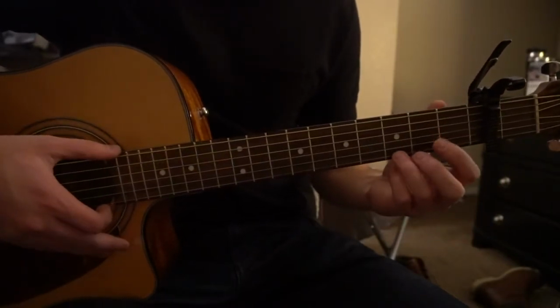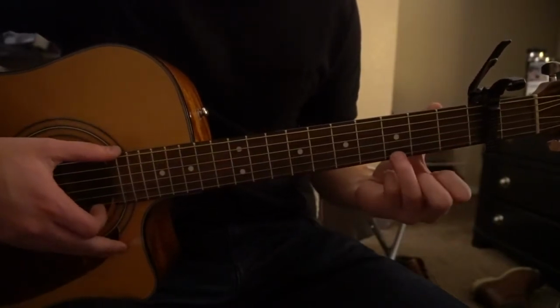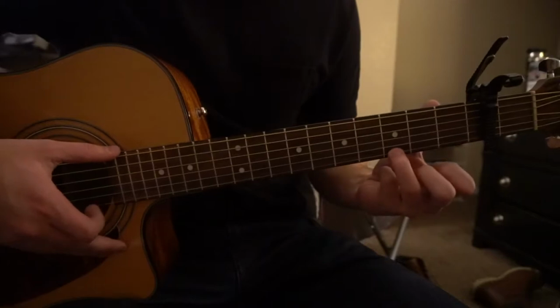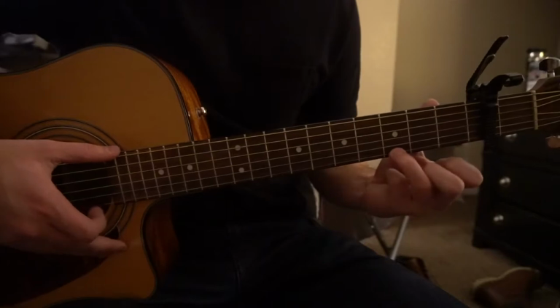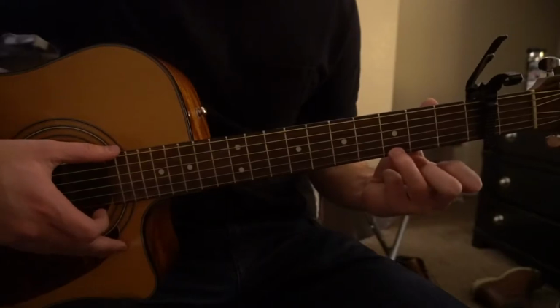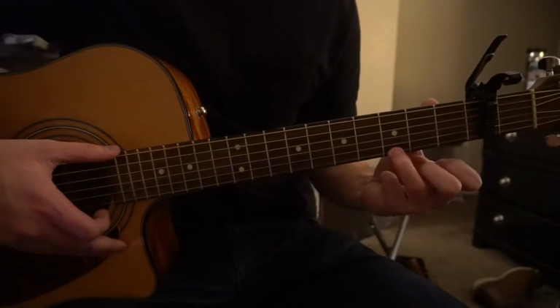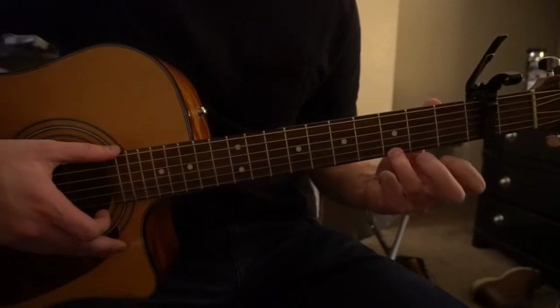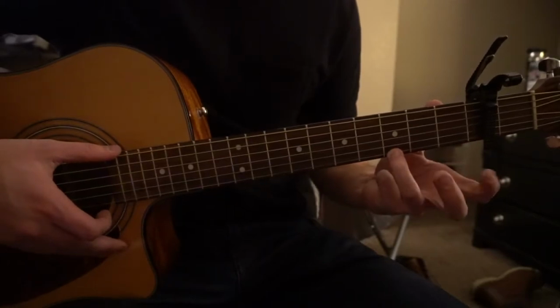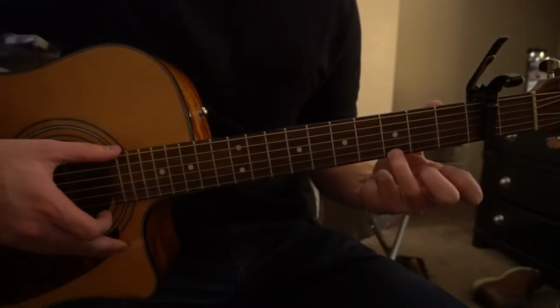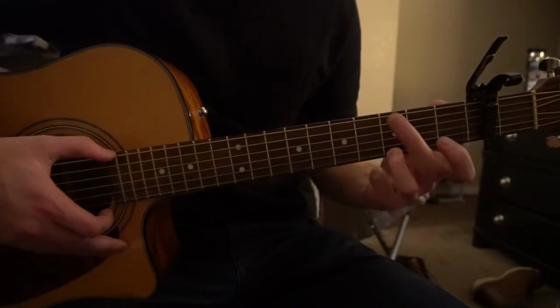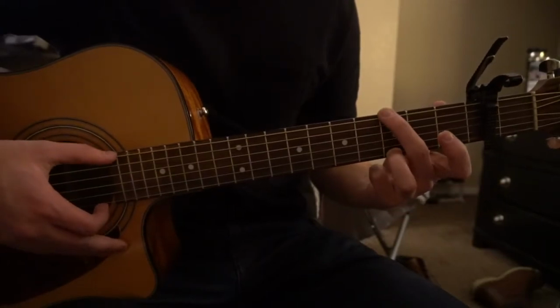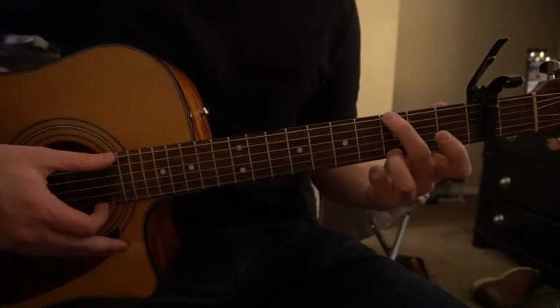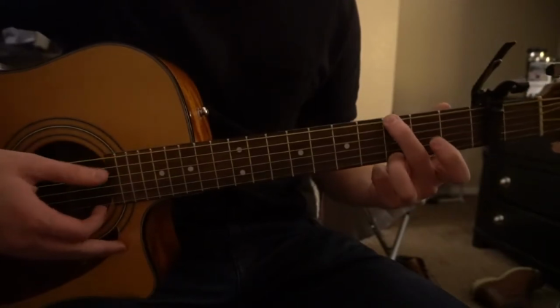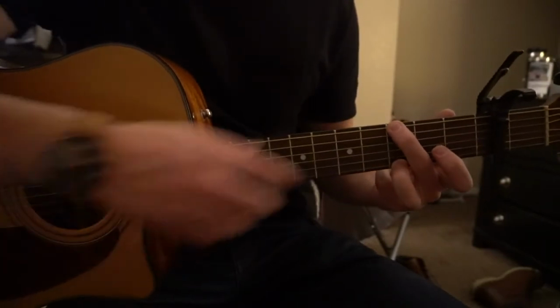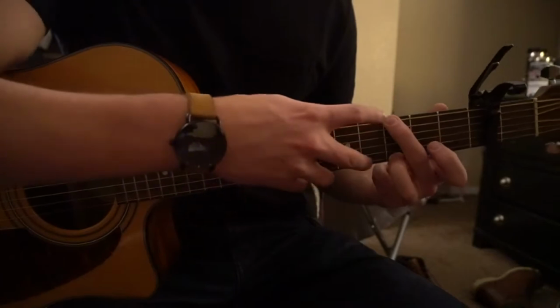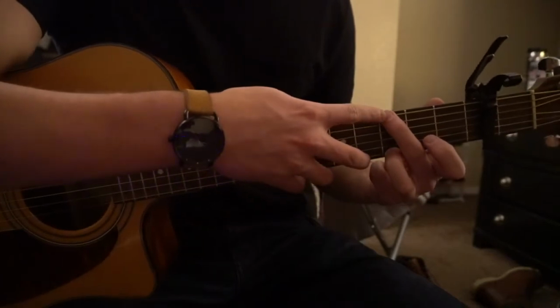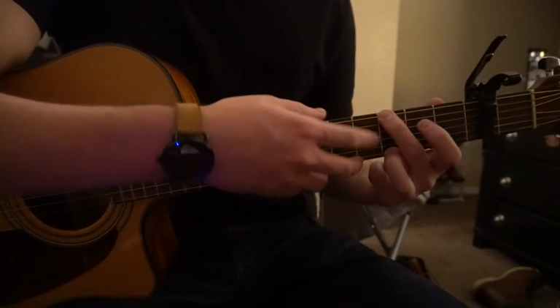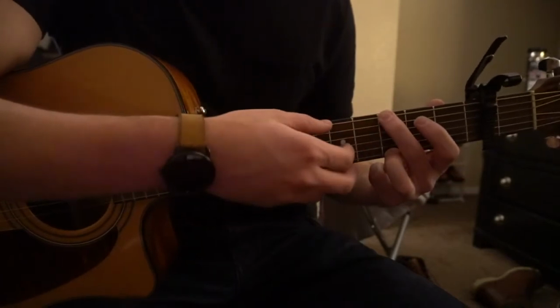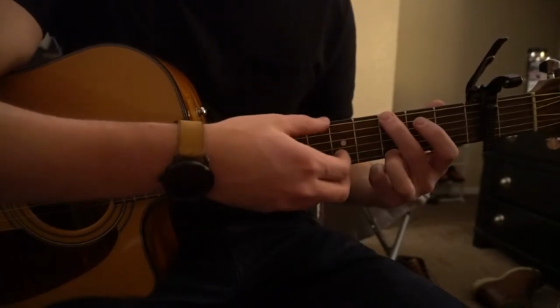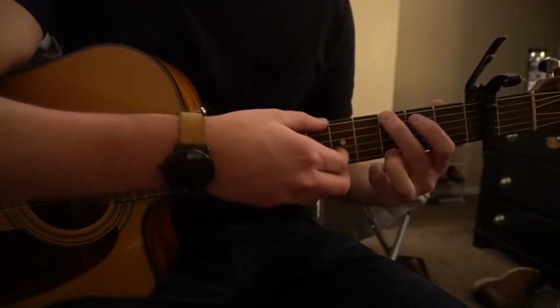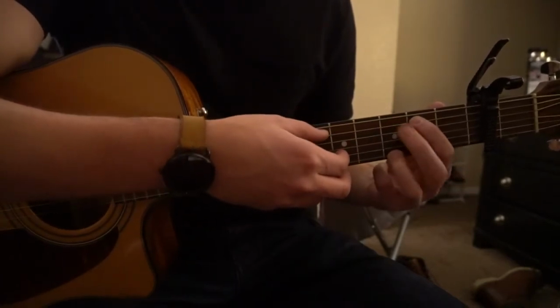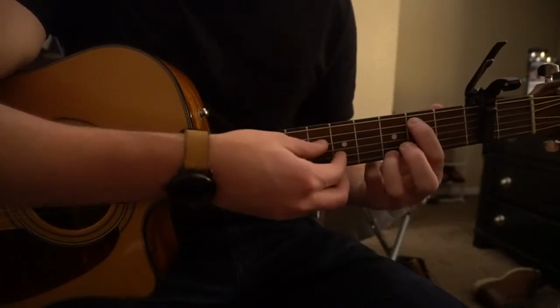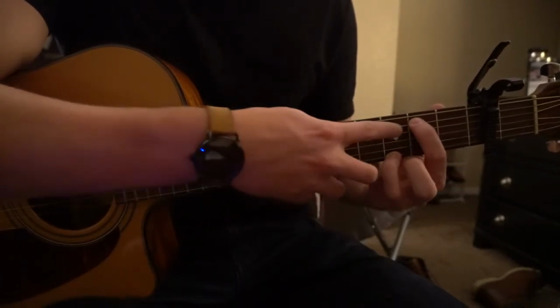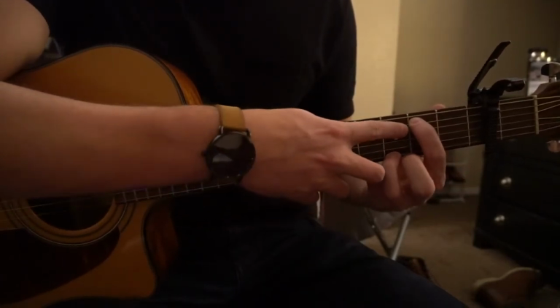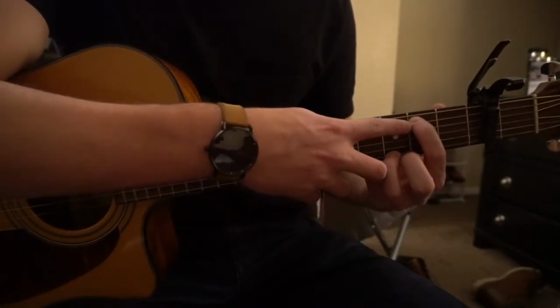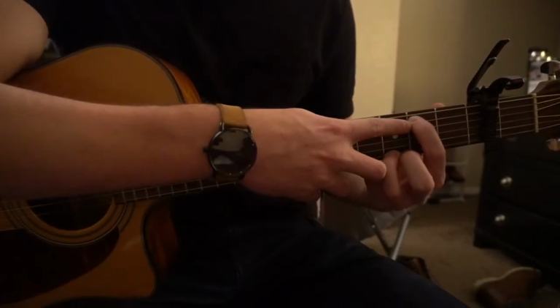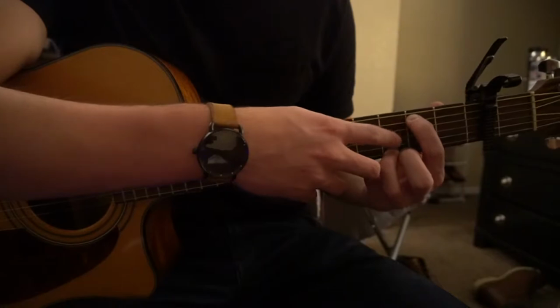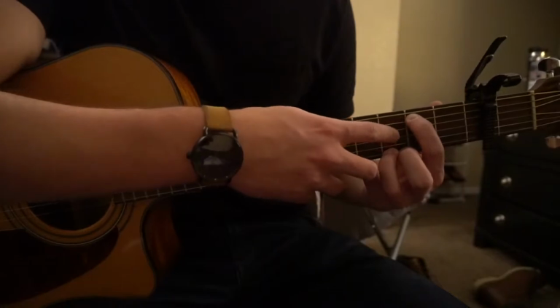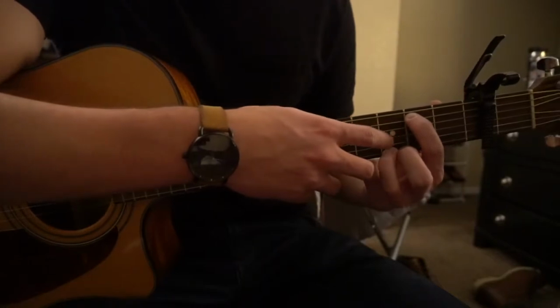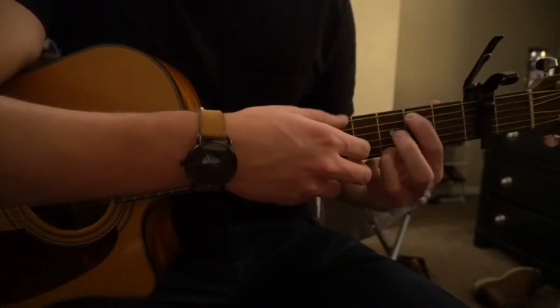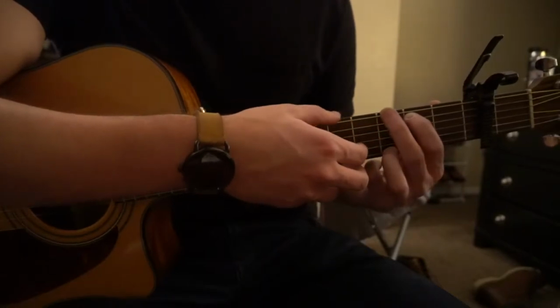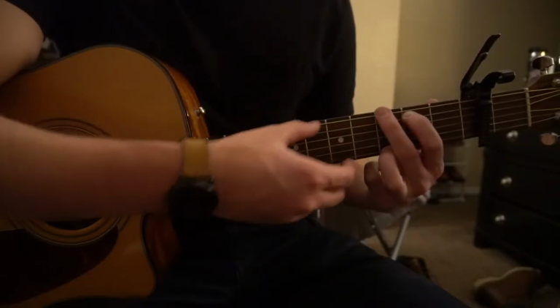For a G chord, you're going to have your ring finger on the third fret of the high E string, middle finger on the third fret of the low E, which is your top string, and index finger on the second fret of the A, which is your second string down.